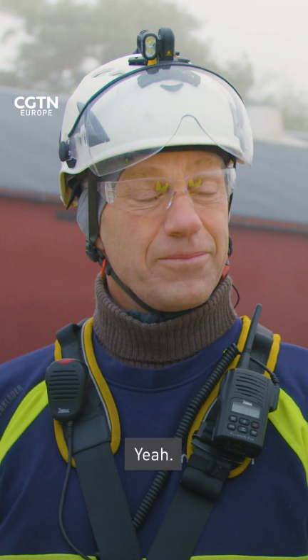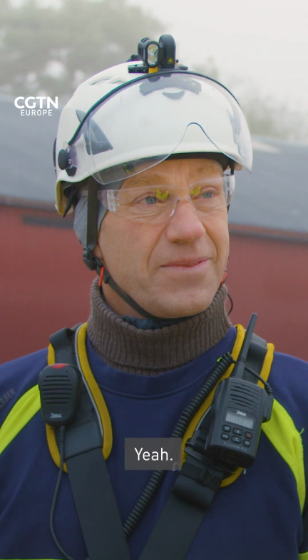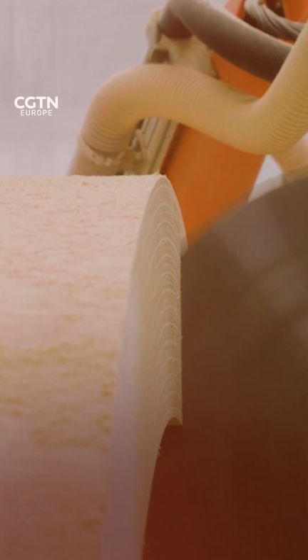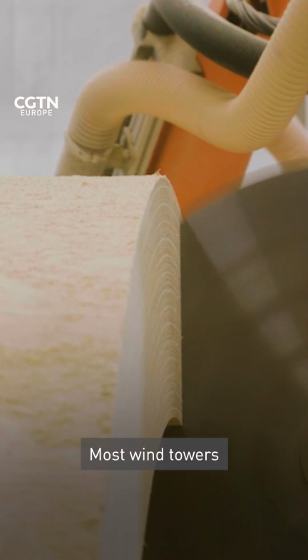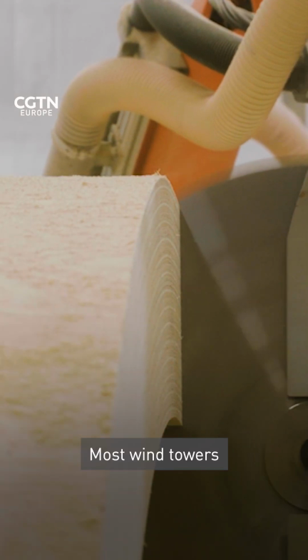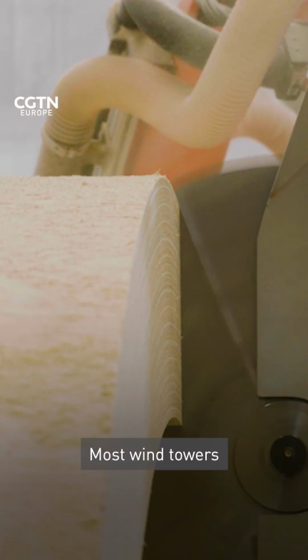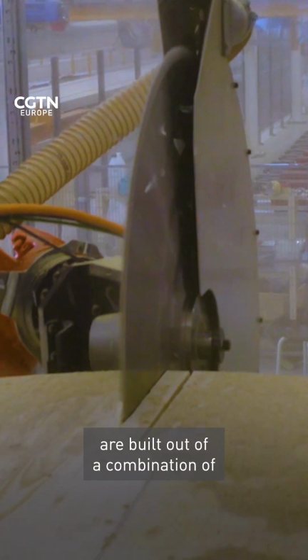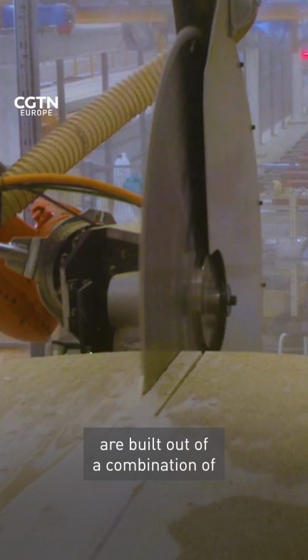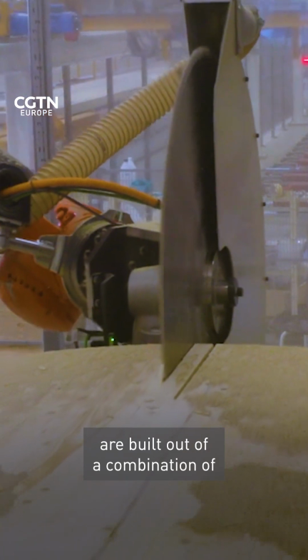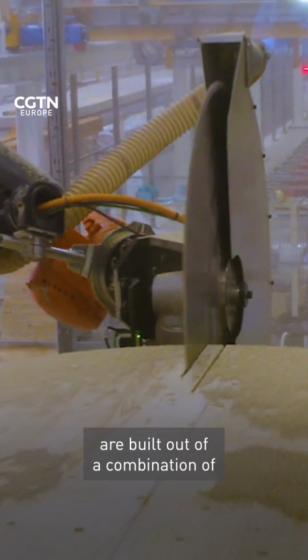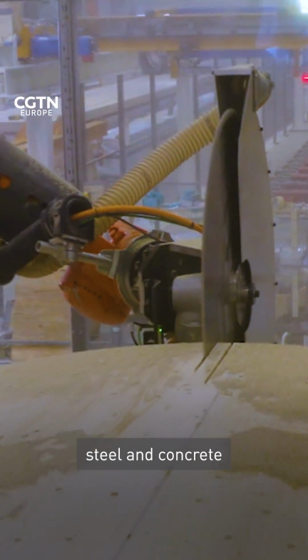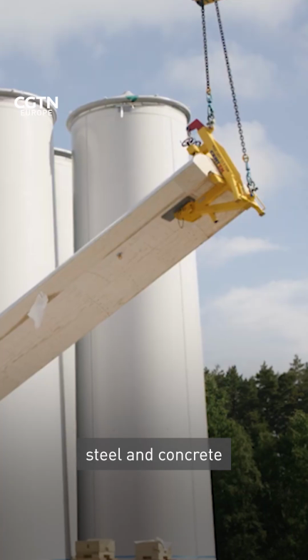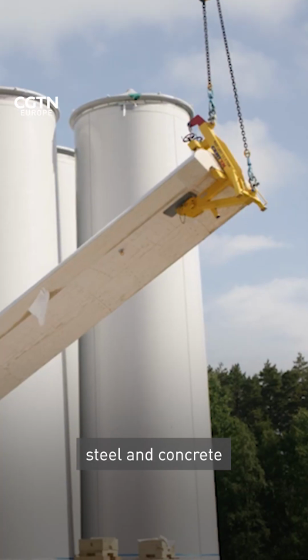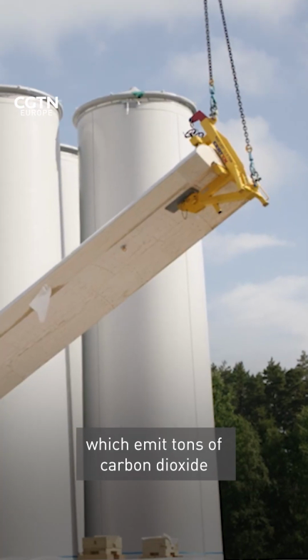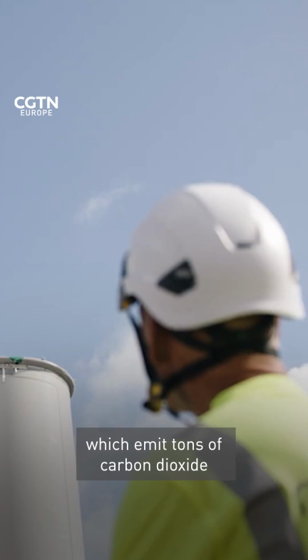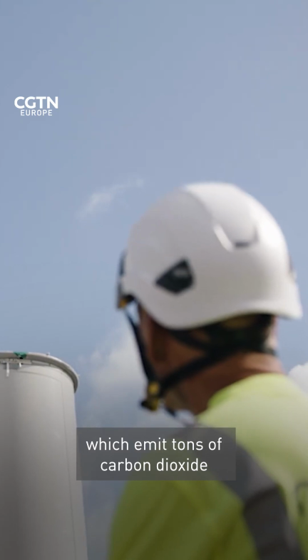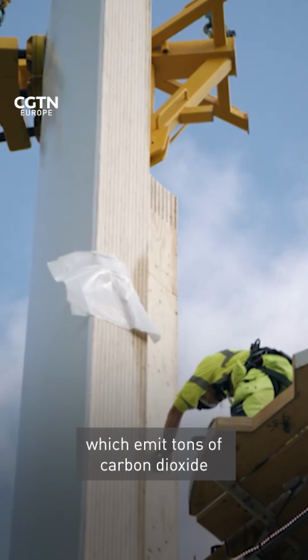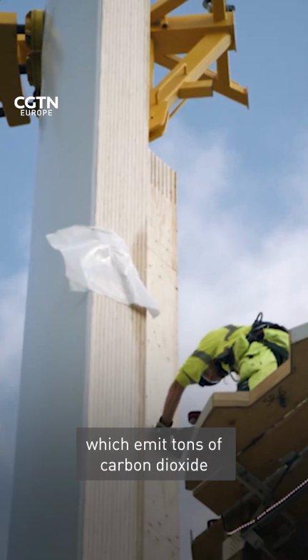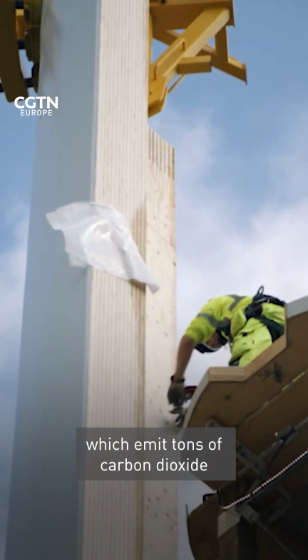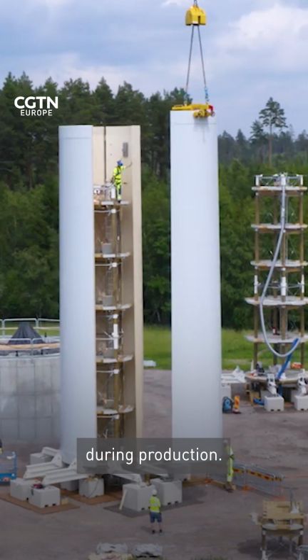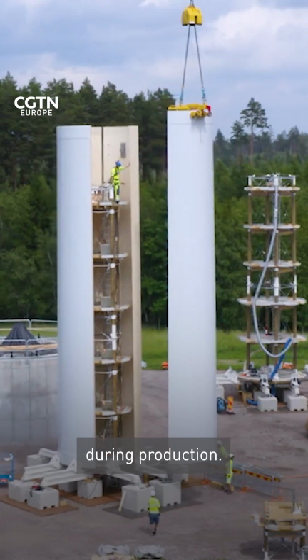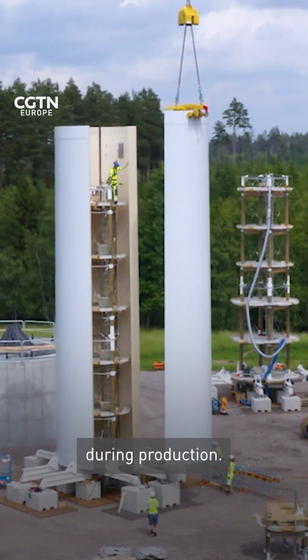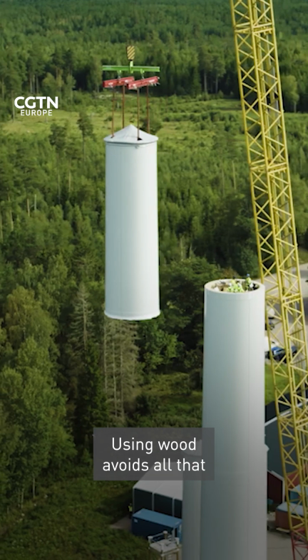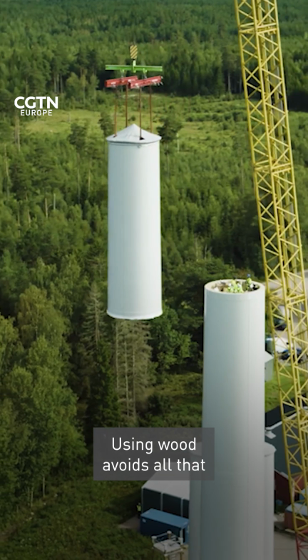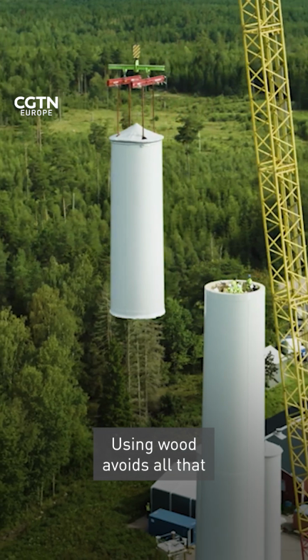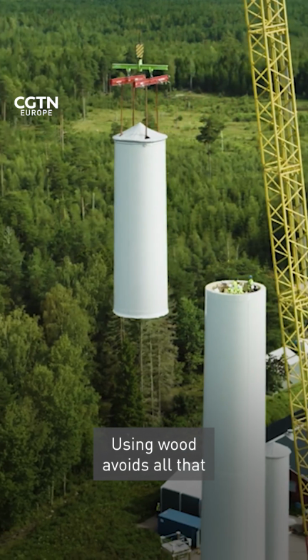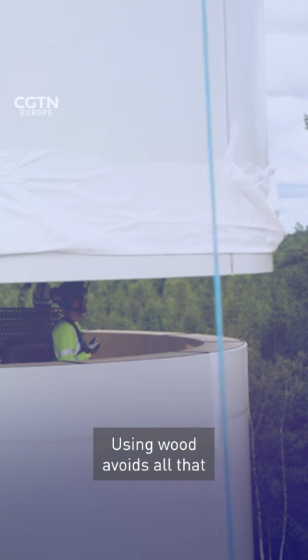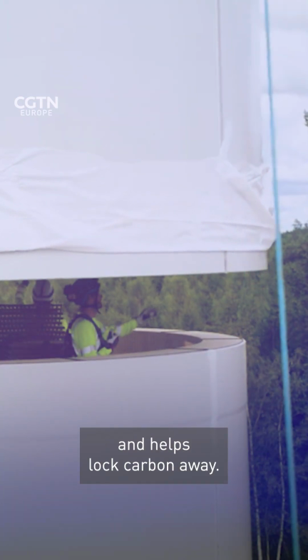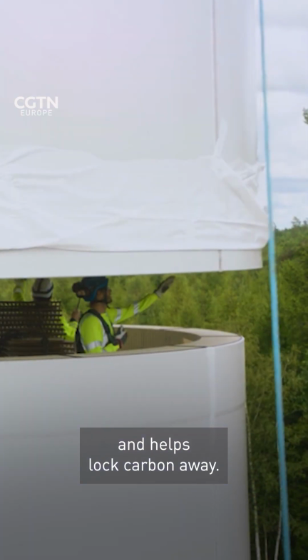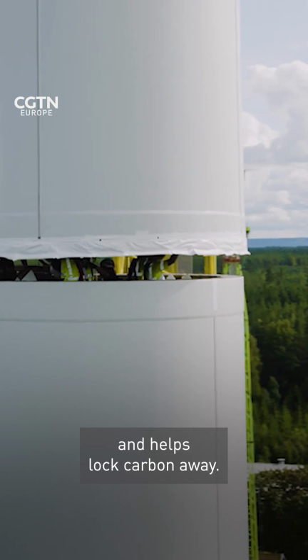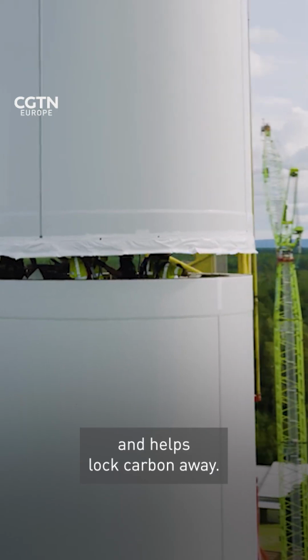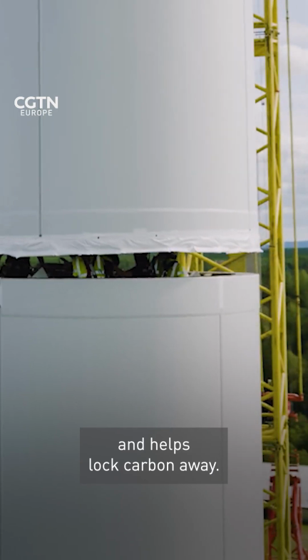Most wind towers are built out of a combination of steel and concrete, which emits tons of carbon dioxide during production. Using wood avoids all that and helps lock carbon away.